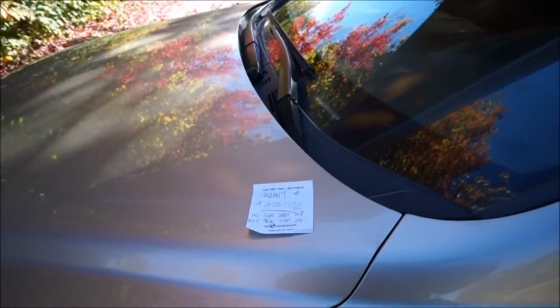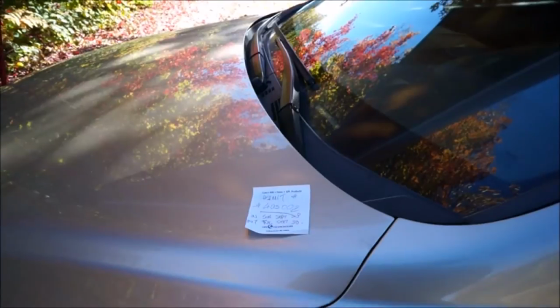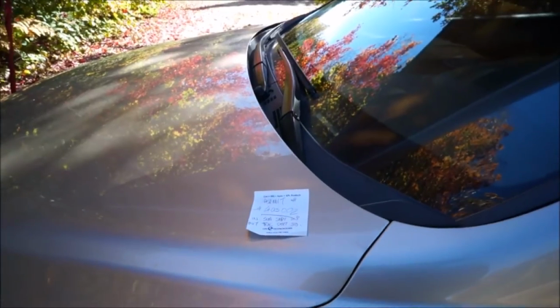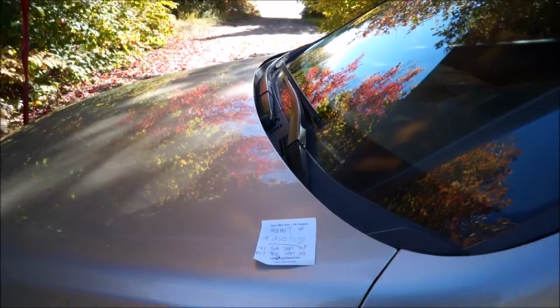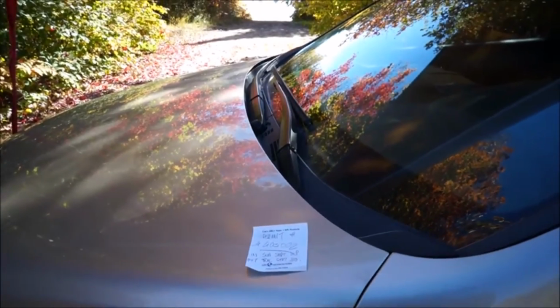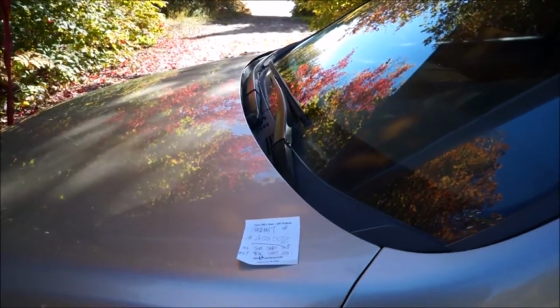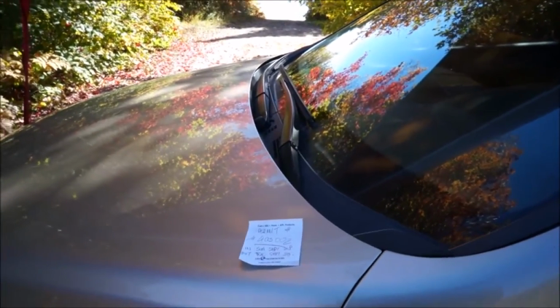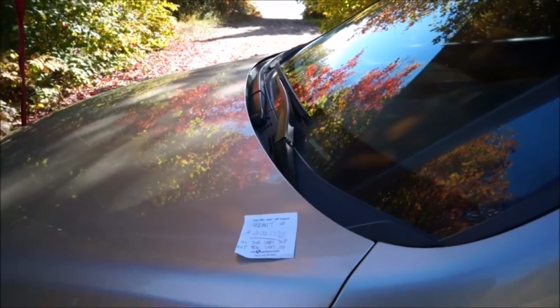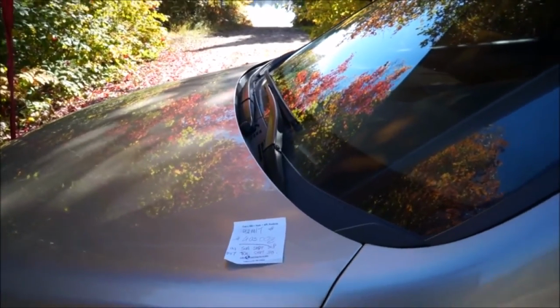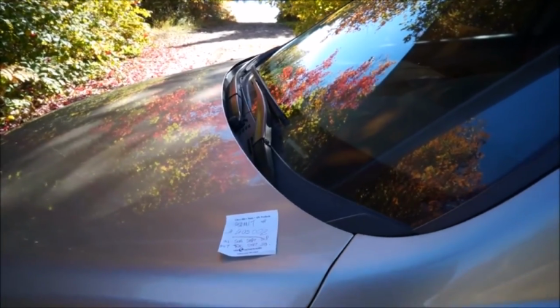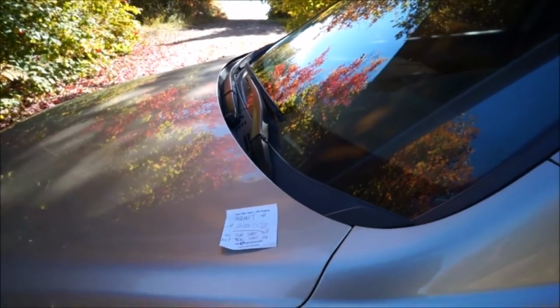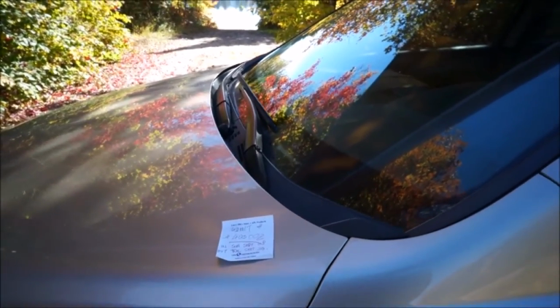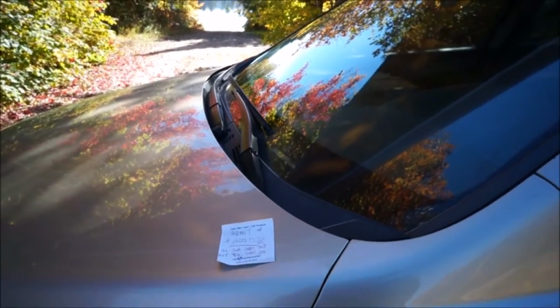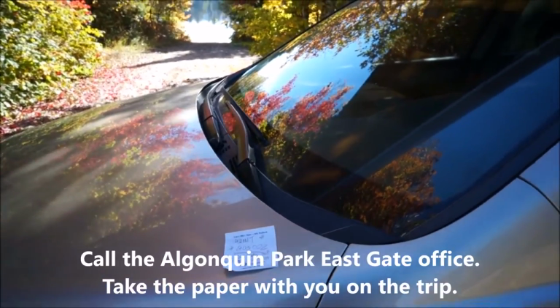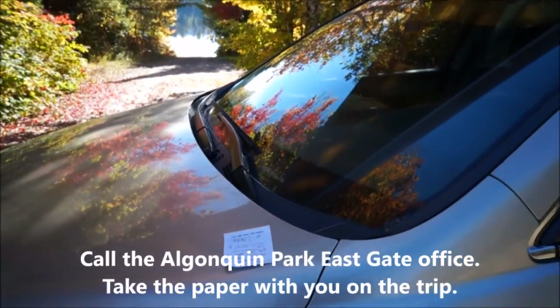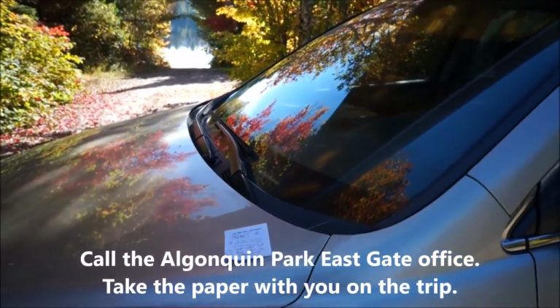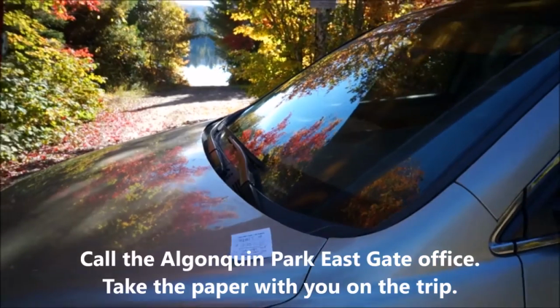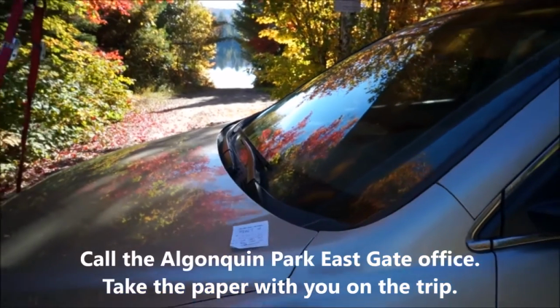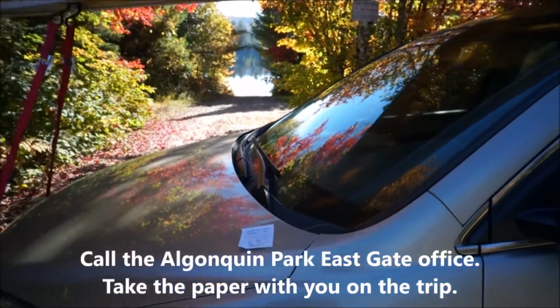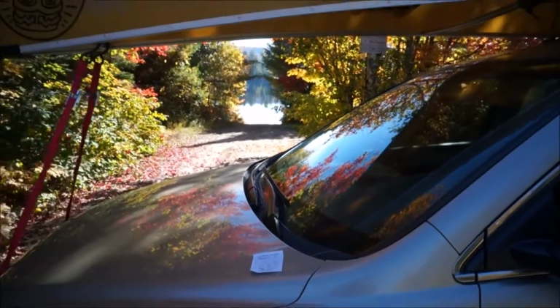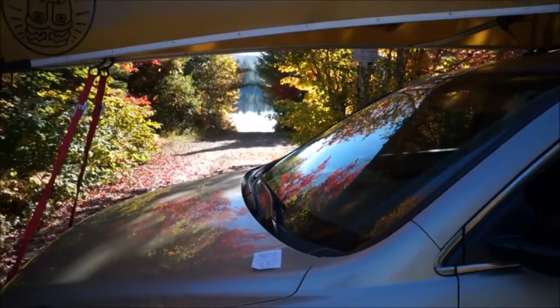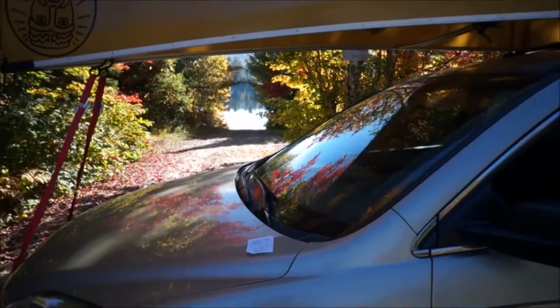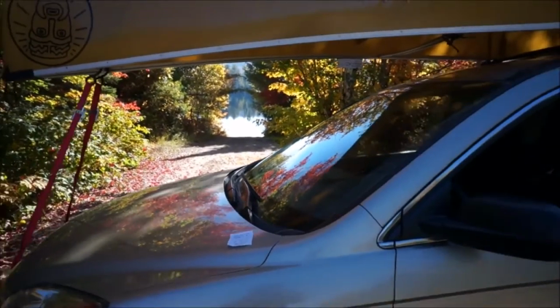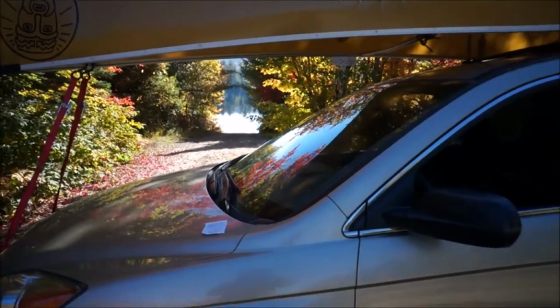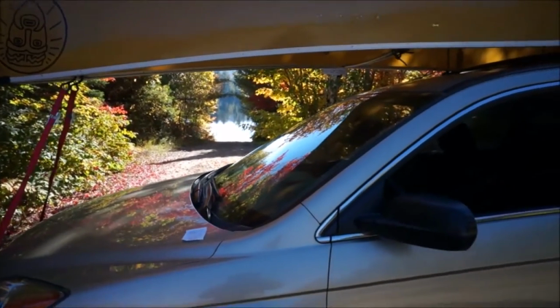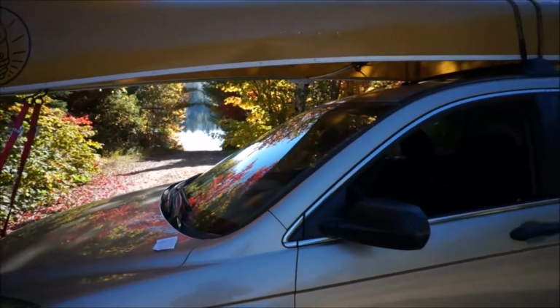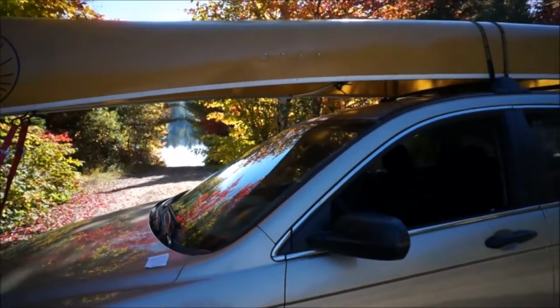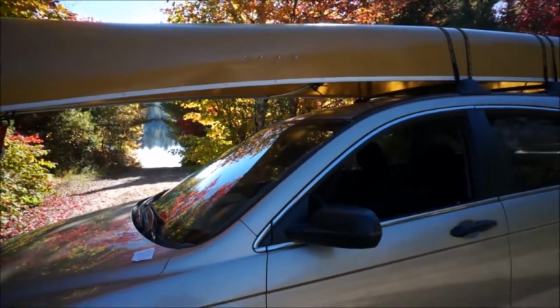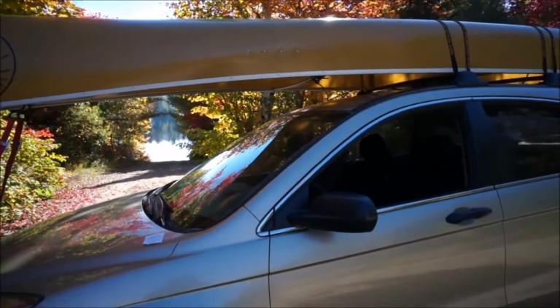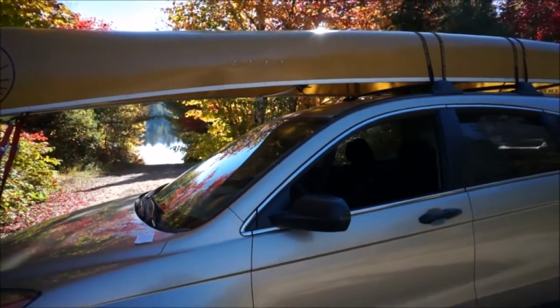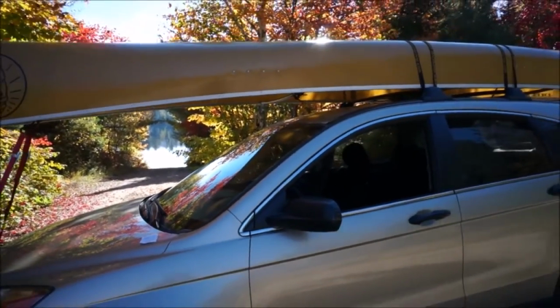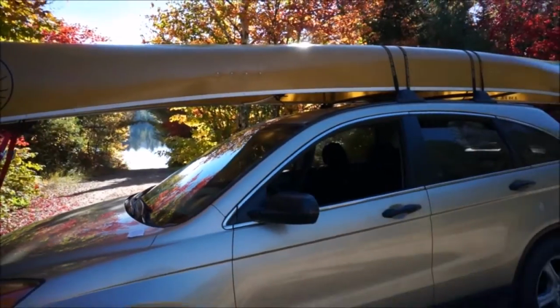The nearest Algonquin Park office is like two hours away, so I called in the reservation and they were kind enough to just give me the permit number. A couple of other things we're going to try this trip — step number one: